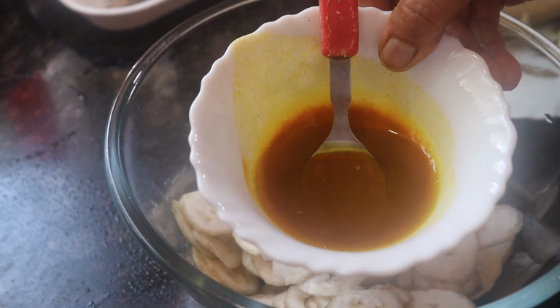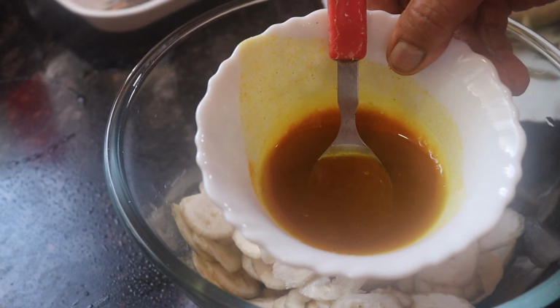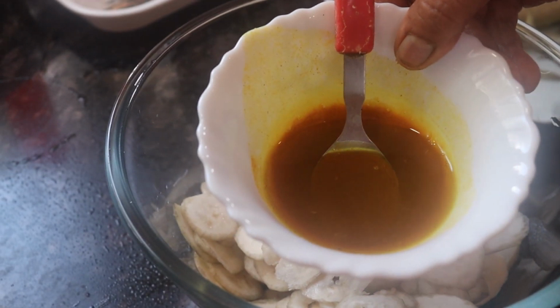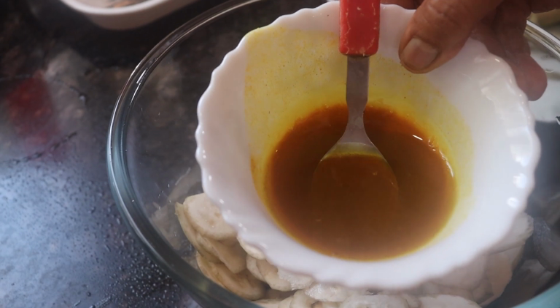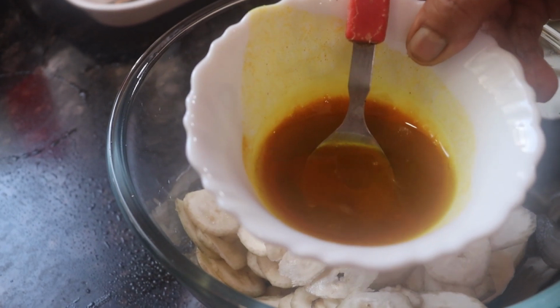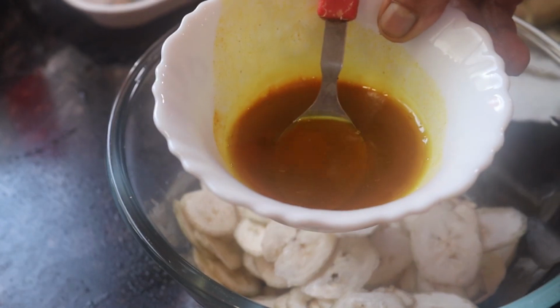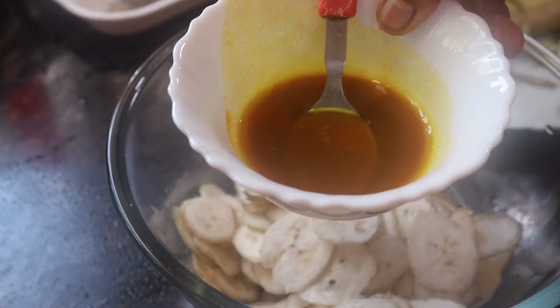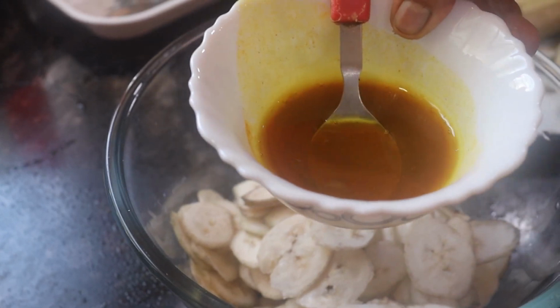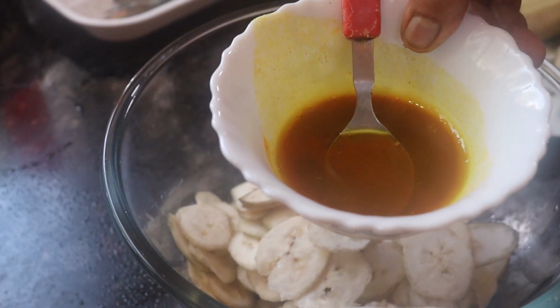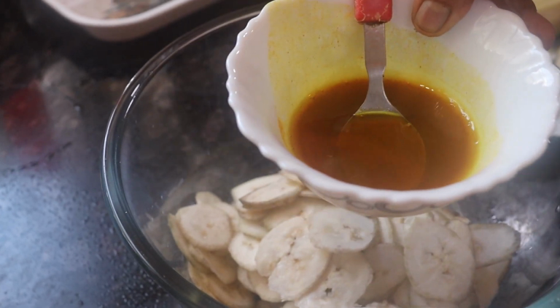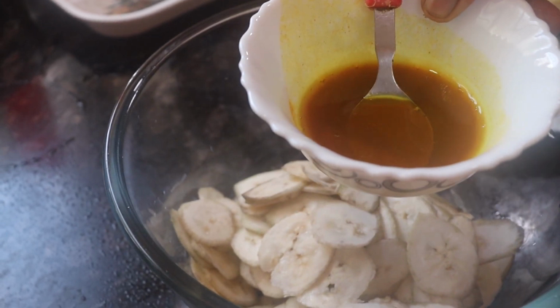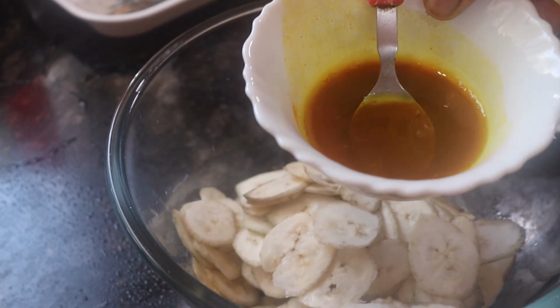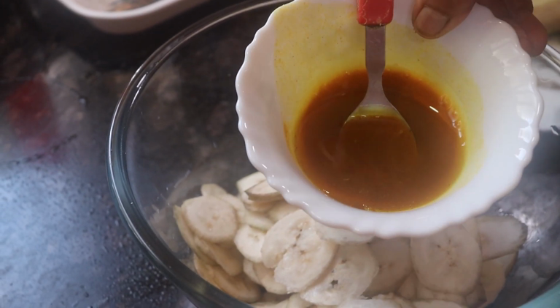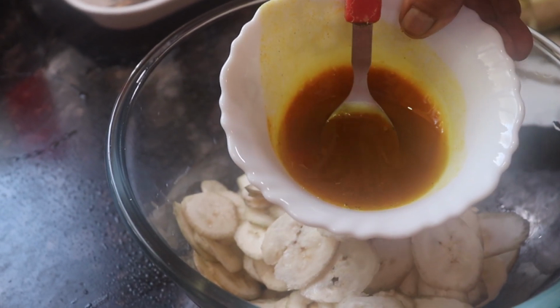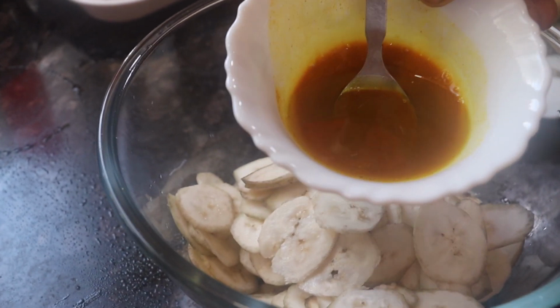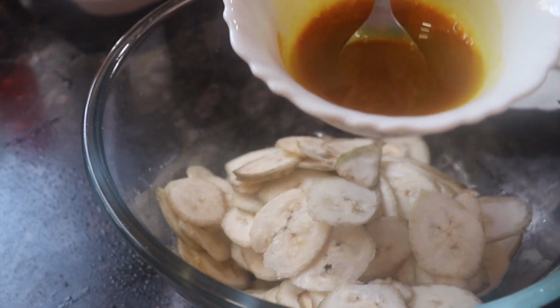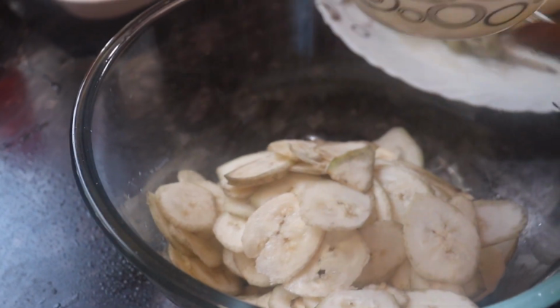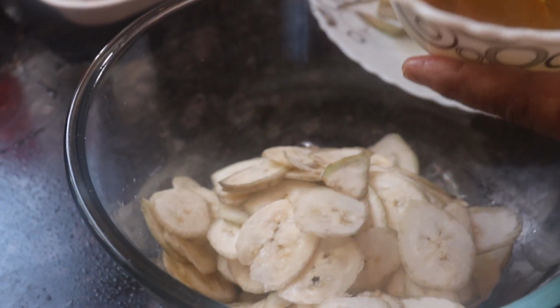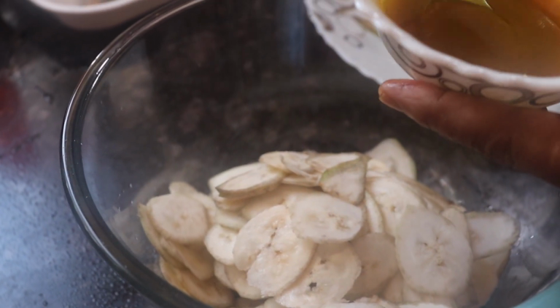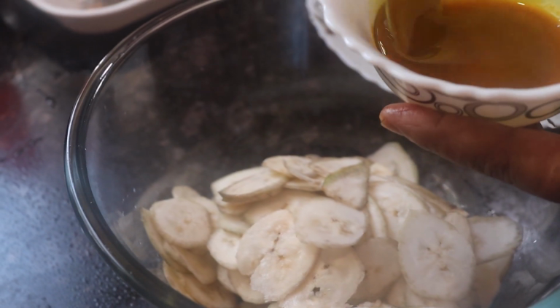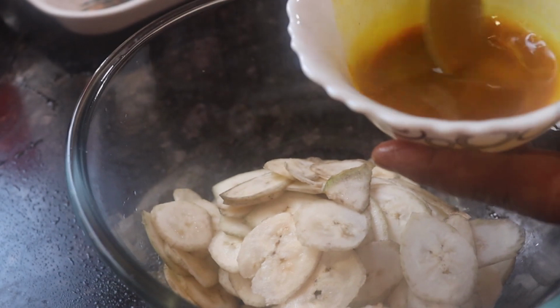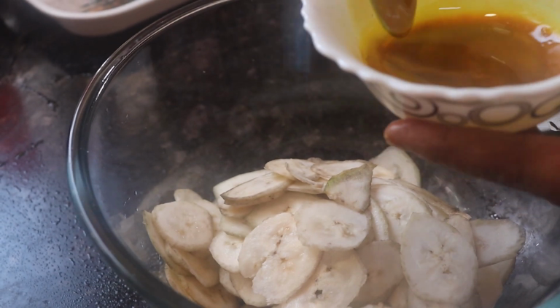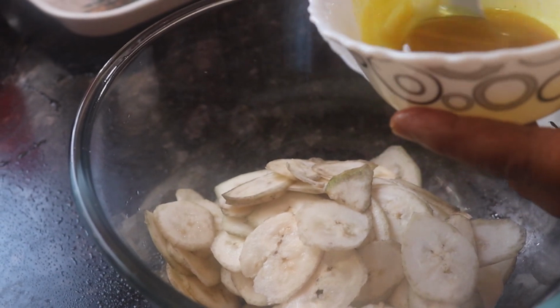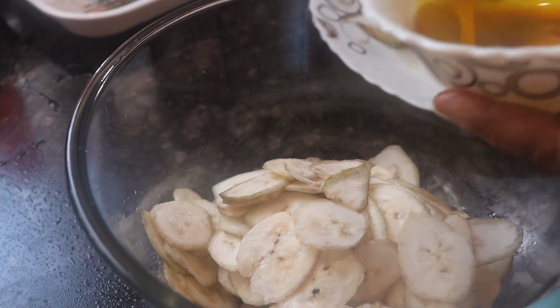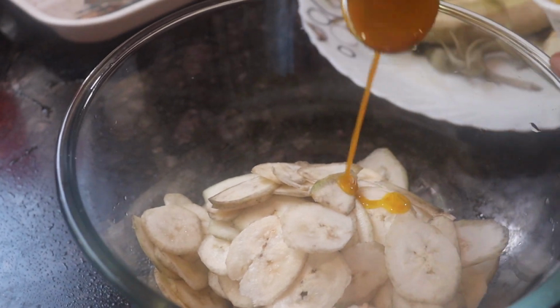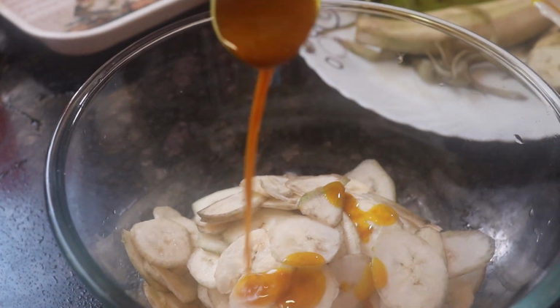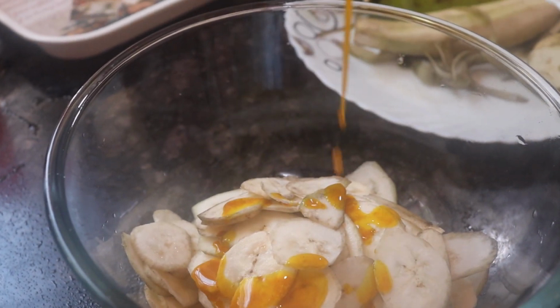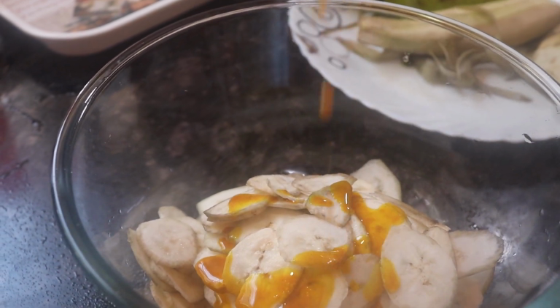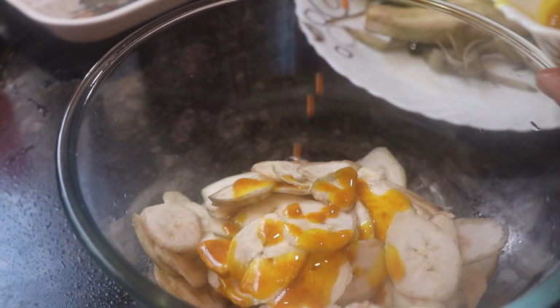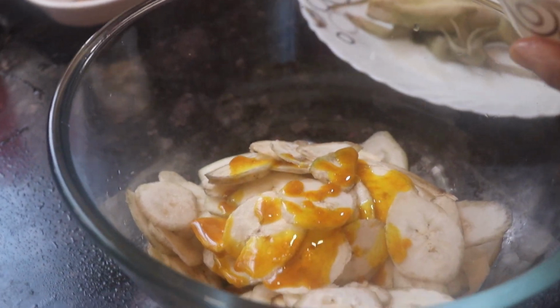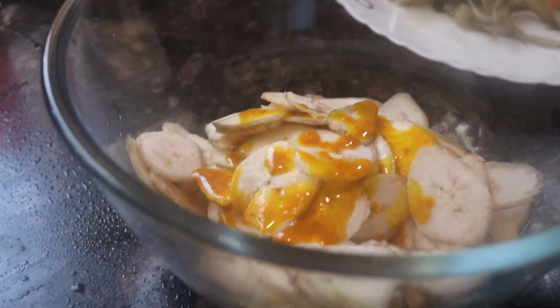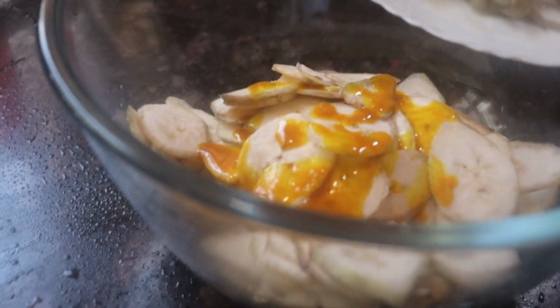Mix the ingredients well, then mix the ingredients again.